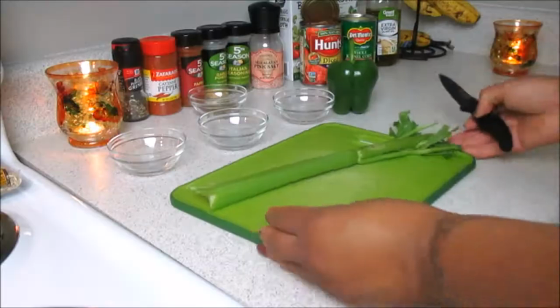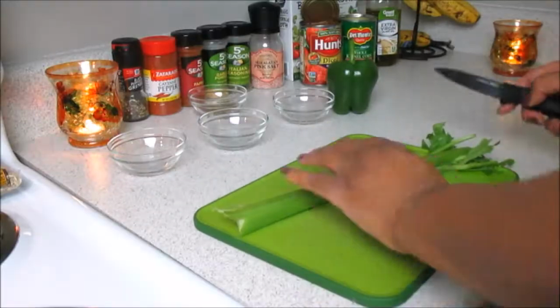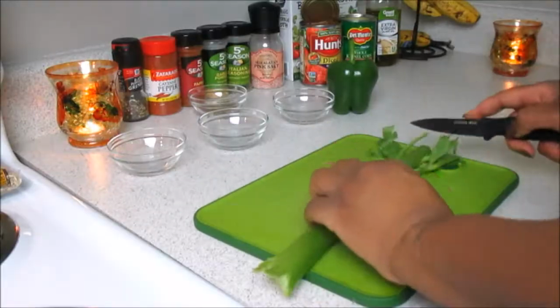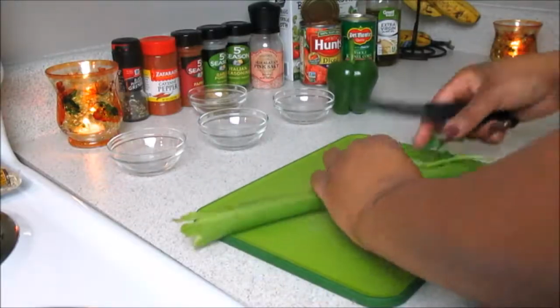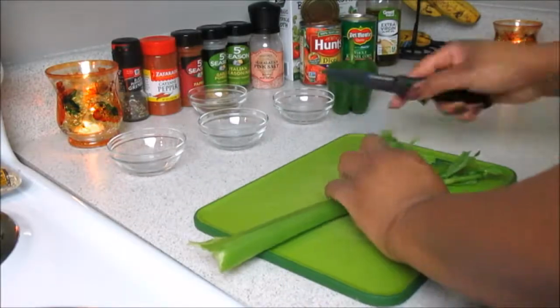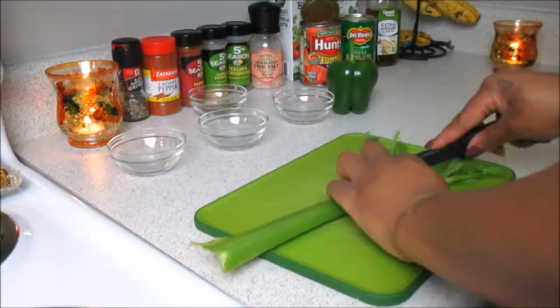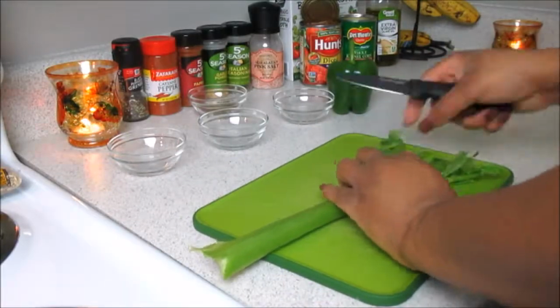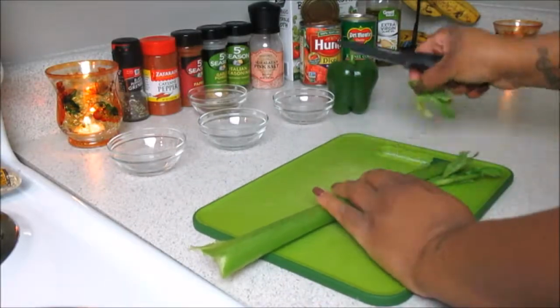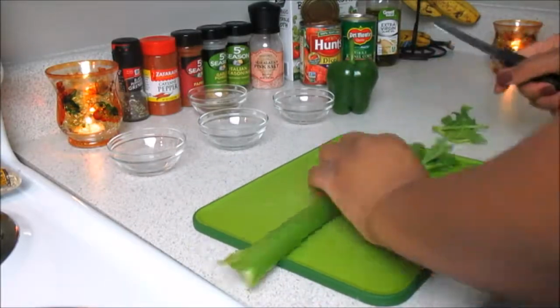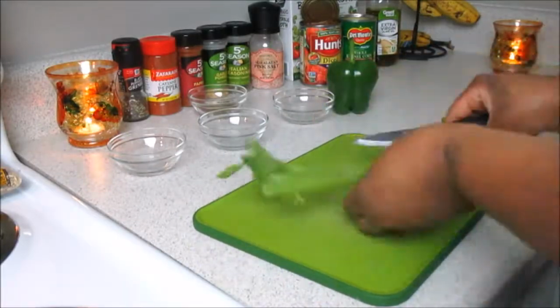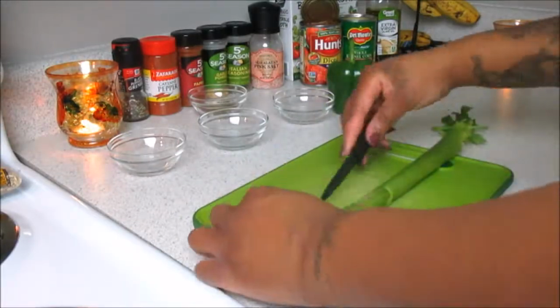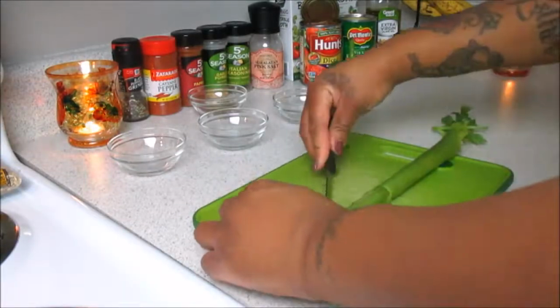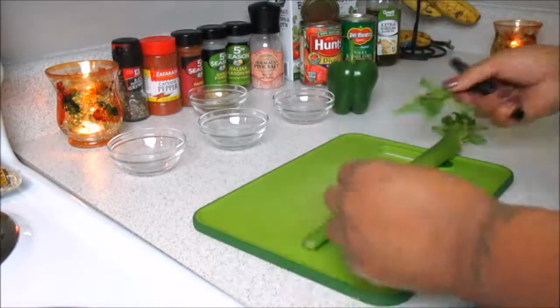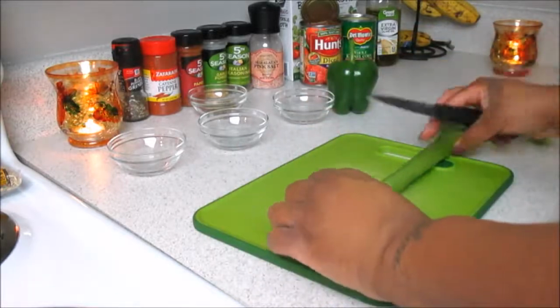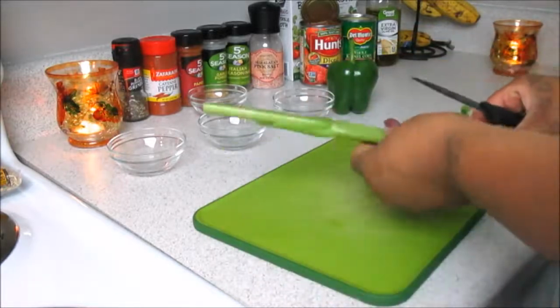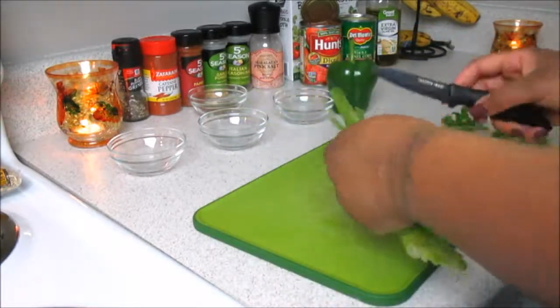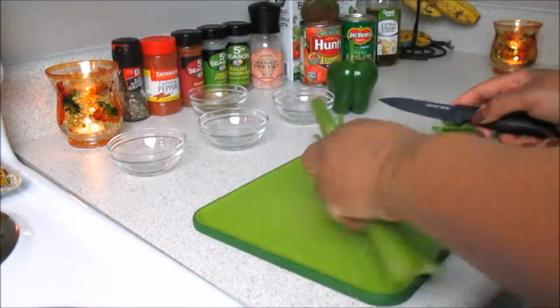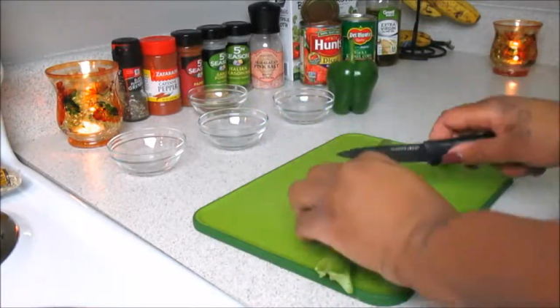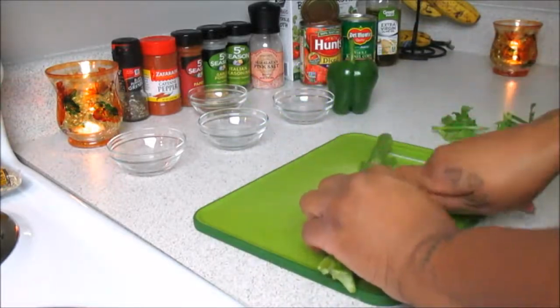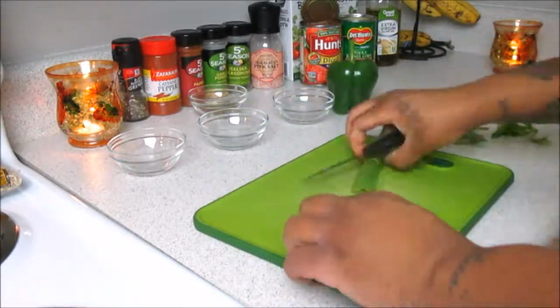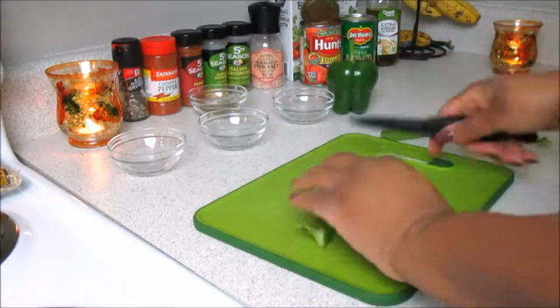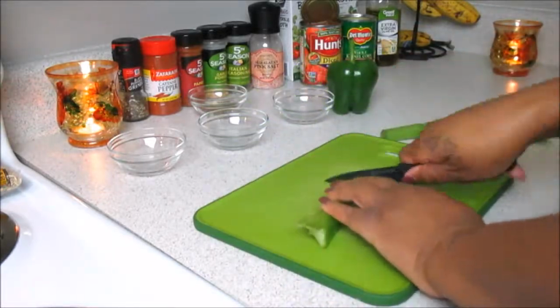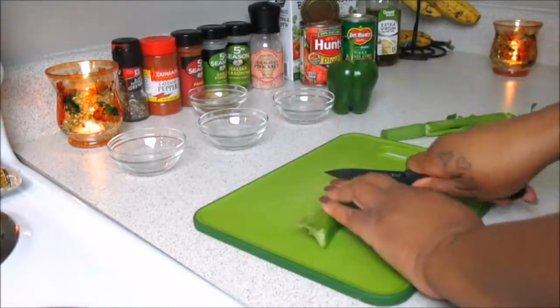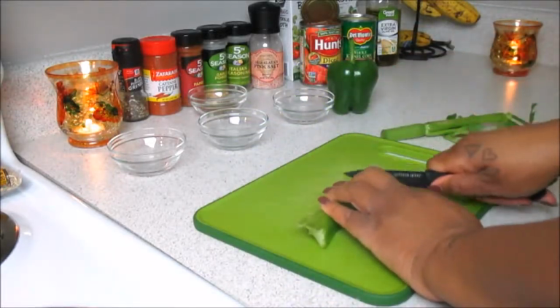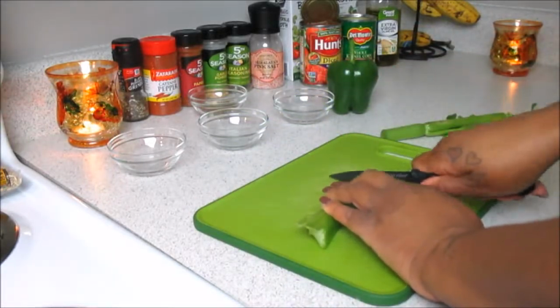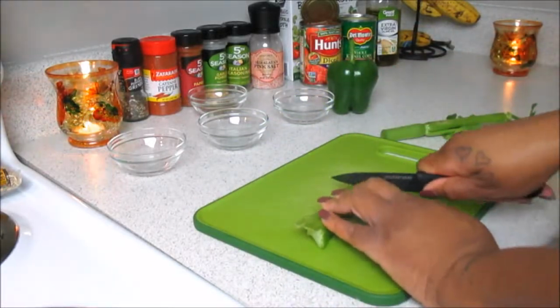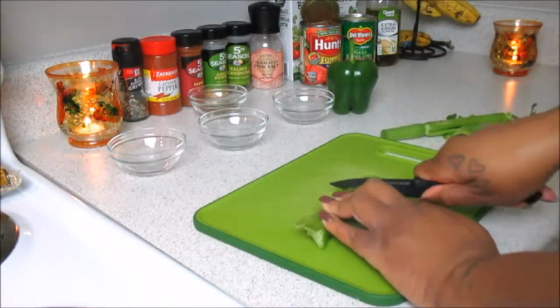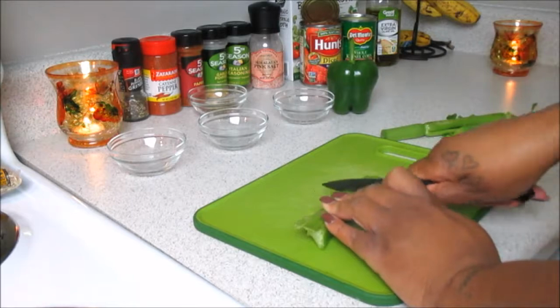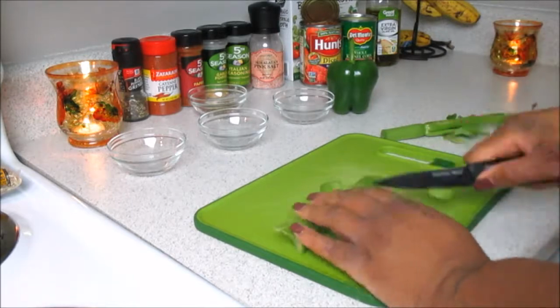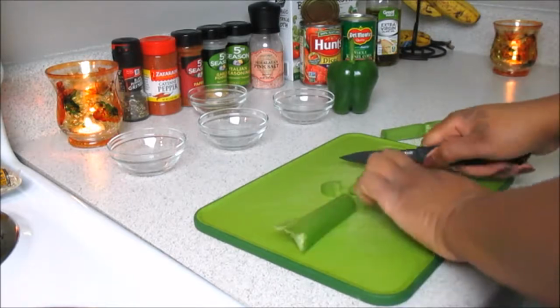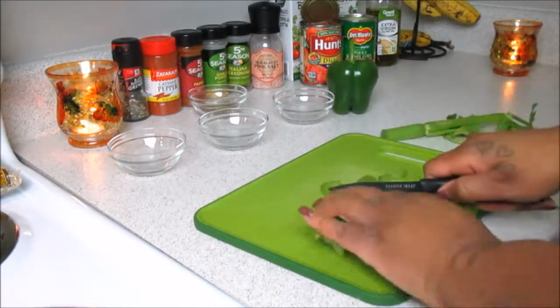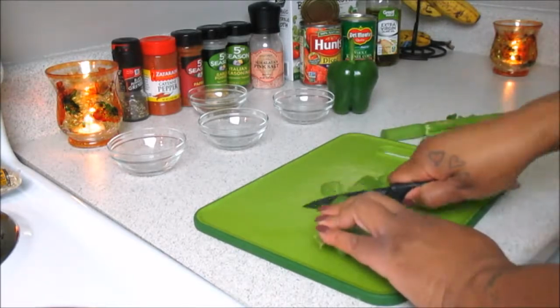We're going to start out by prepping our vegetables. You're going to need a stalk of celery — pretty much you're going to slice that down and you're just going to chop all your vegetables as you guys see me doing here.